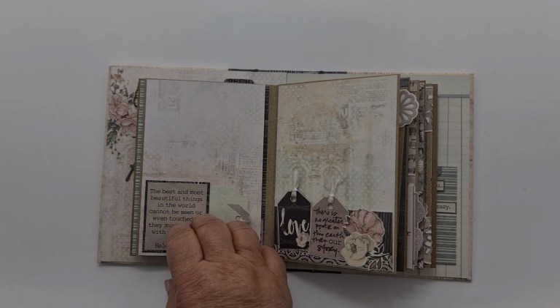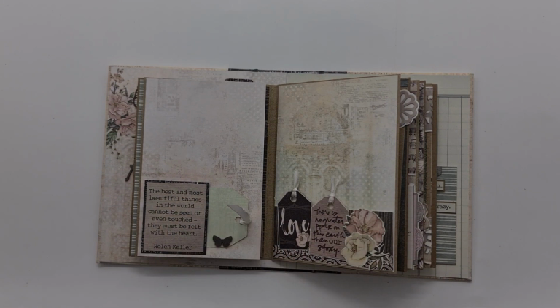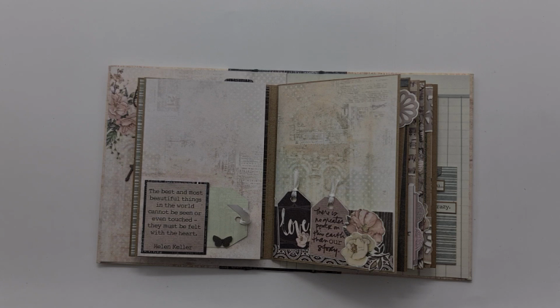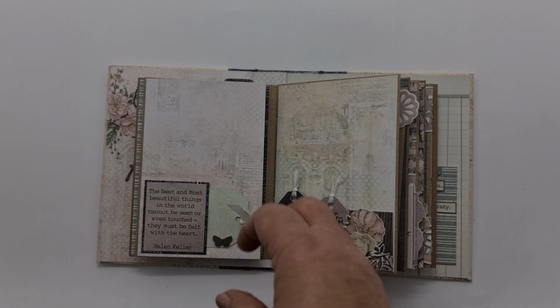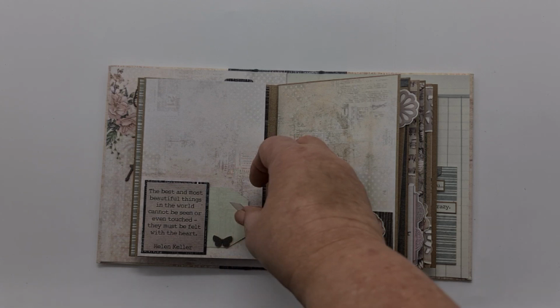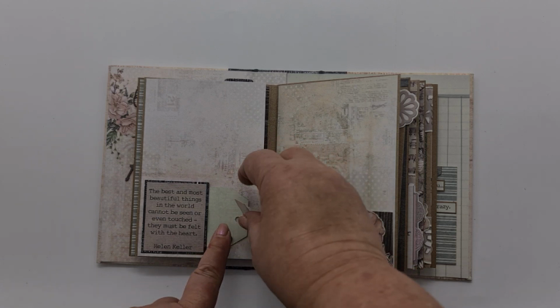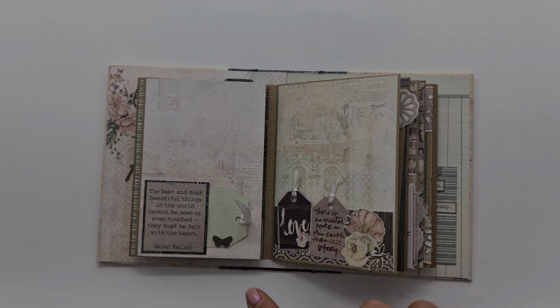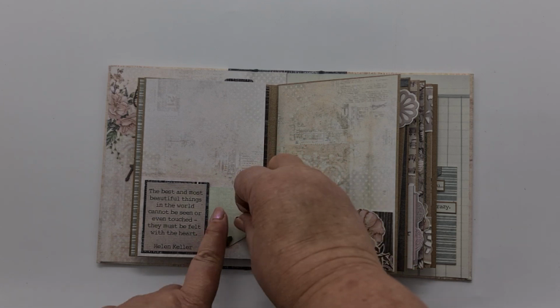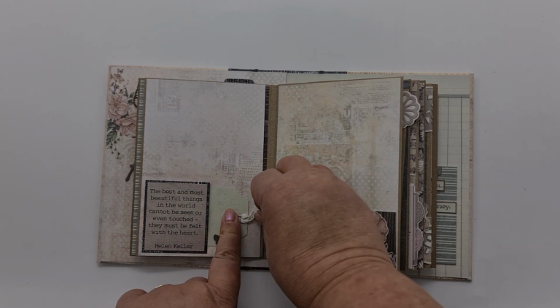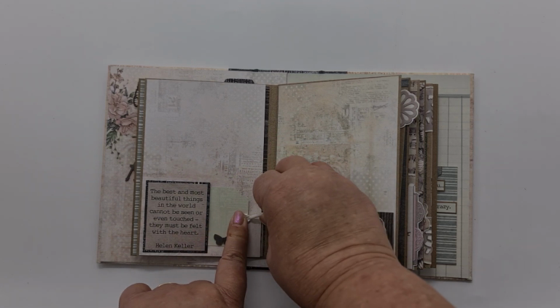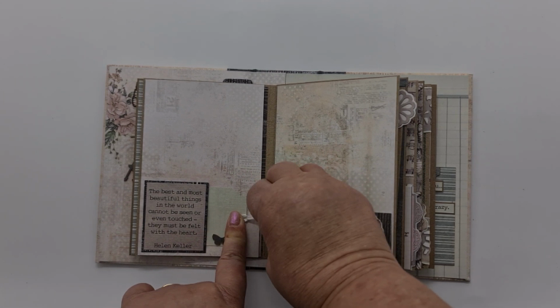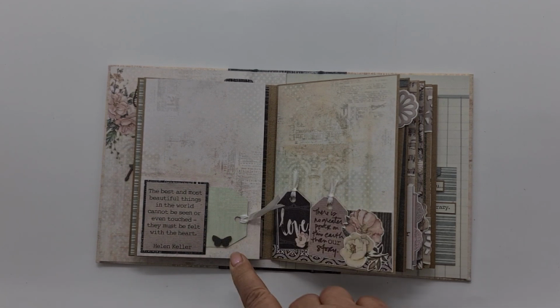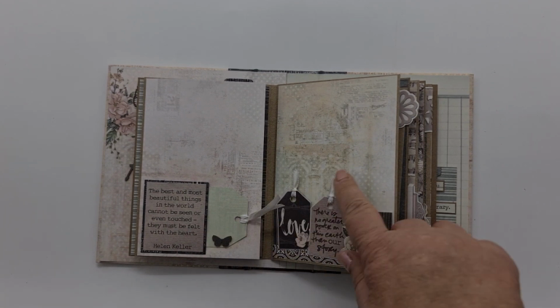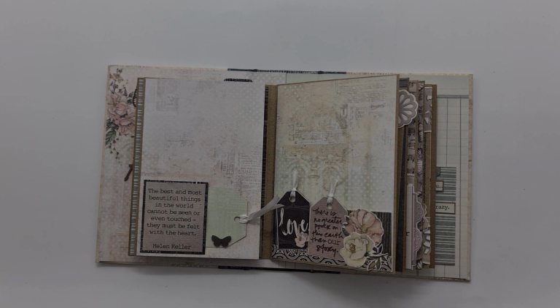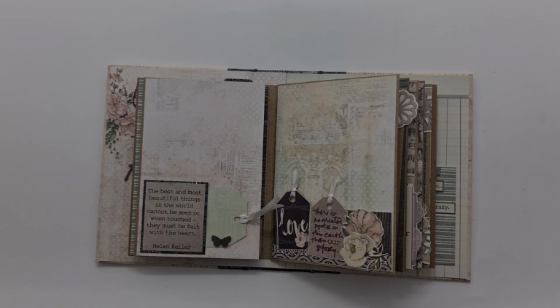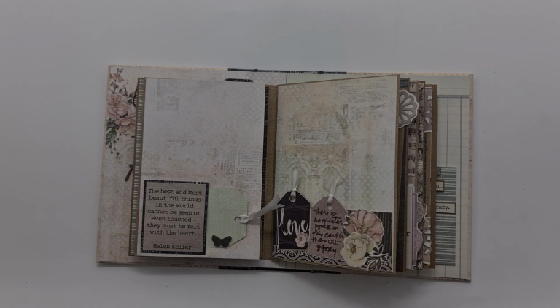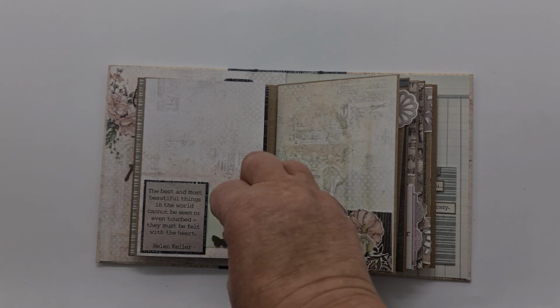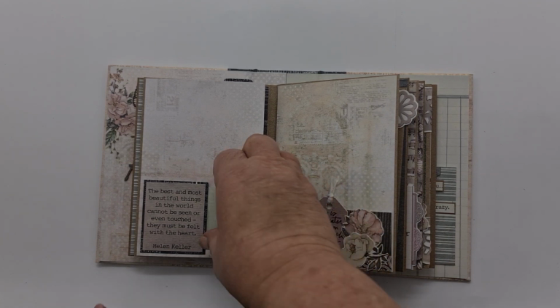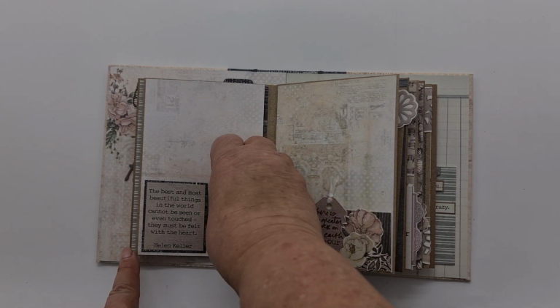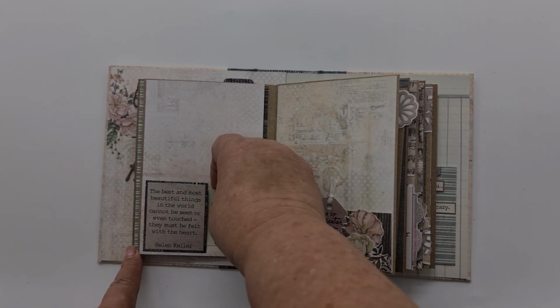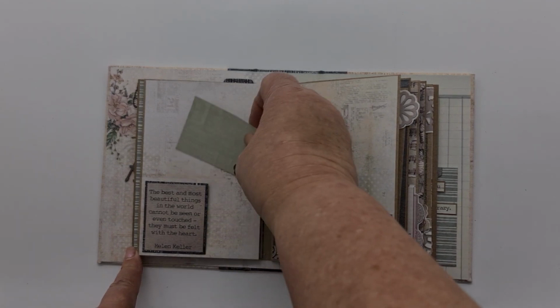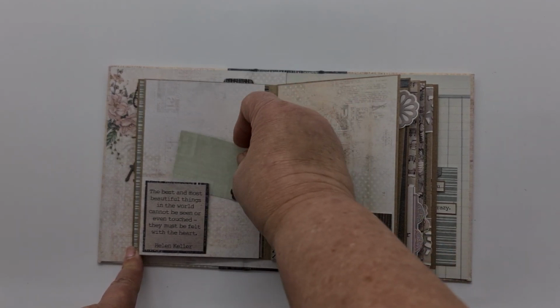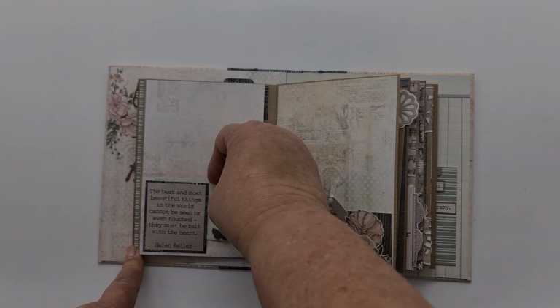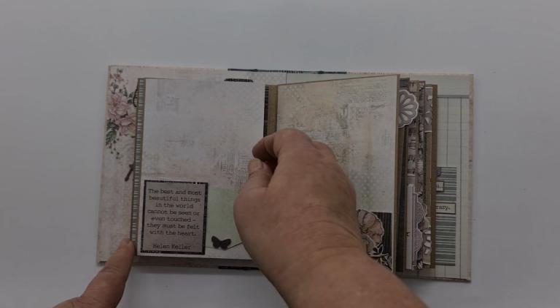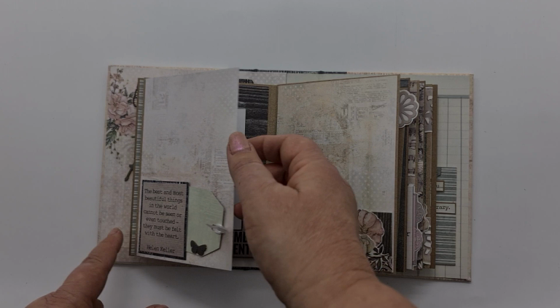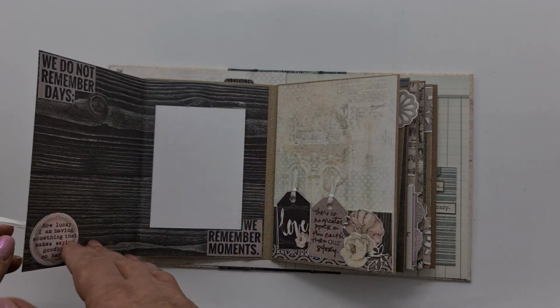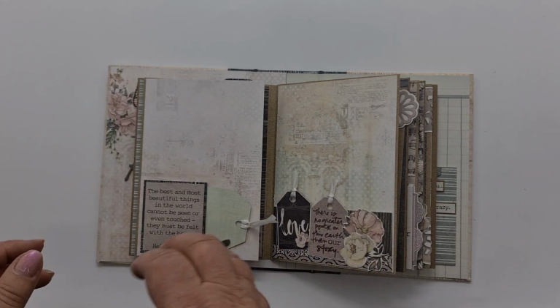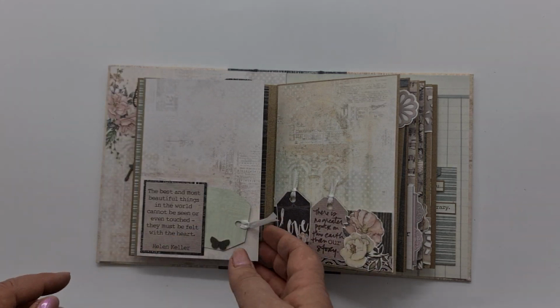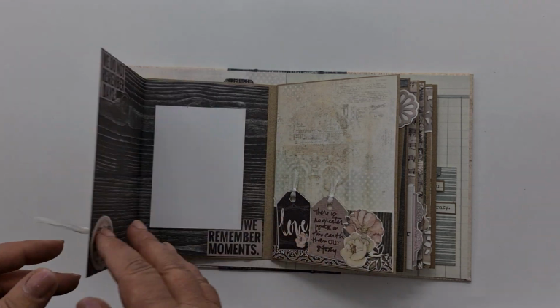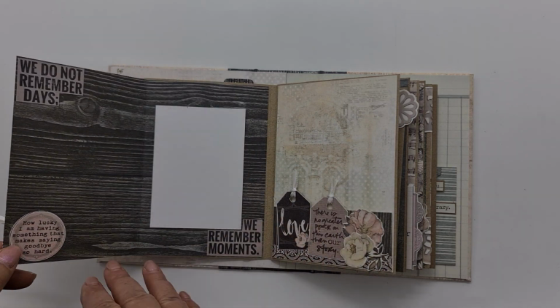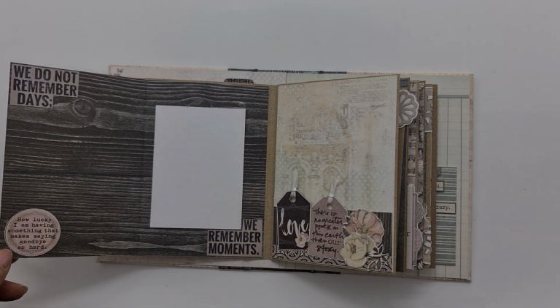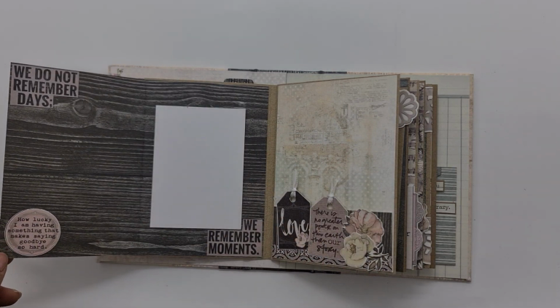Turning on to page three — there wasn't ribbon in the little paper pack, but I've added just the tiniest bit of white ribbon. There's a tuck spot there, and if you open it up there's plenty of space to add more photos.